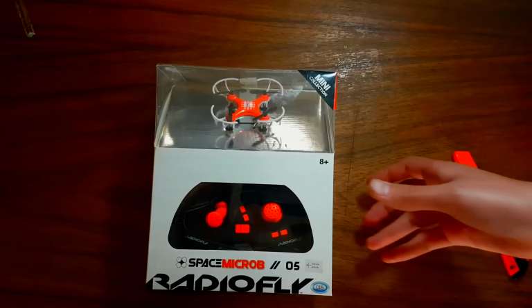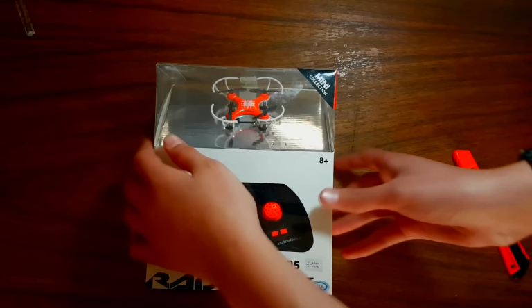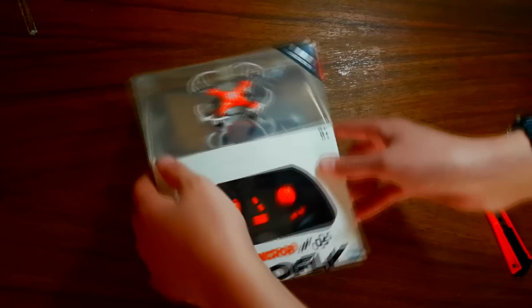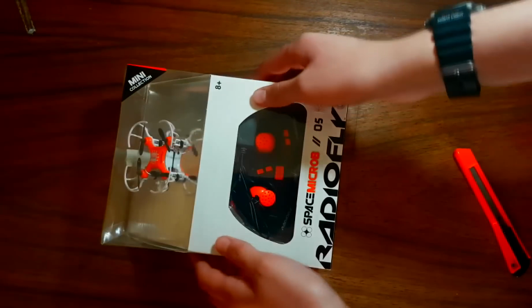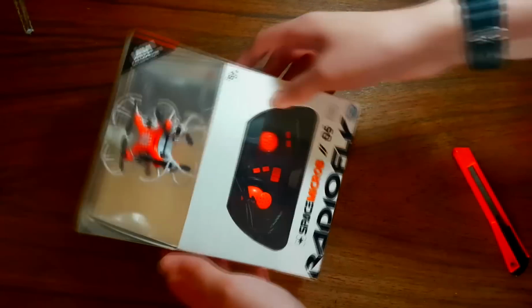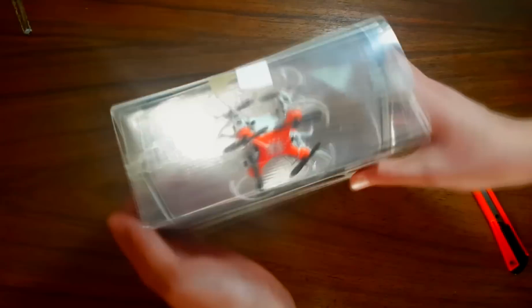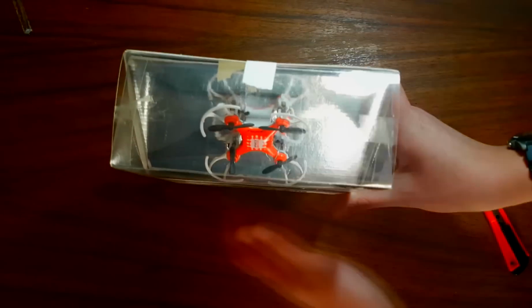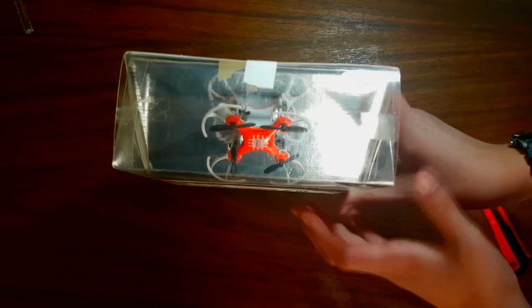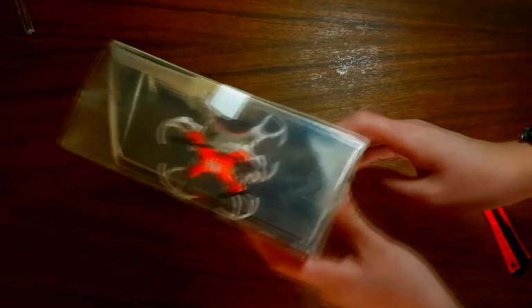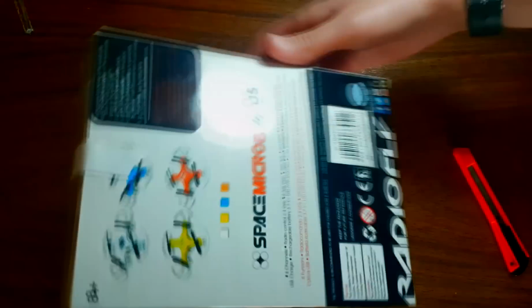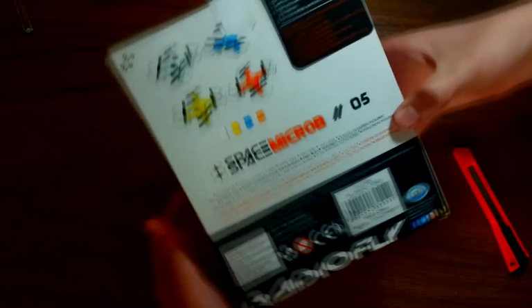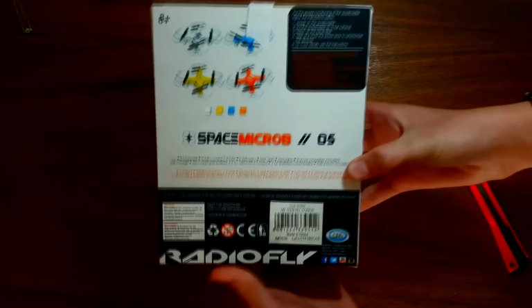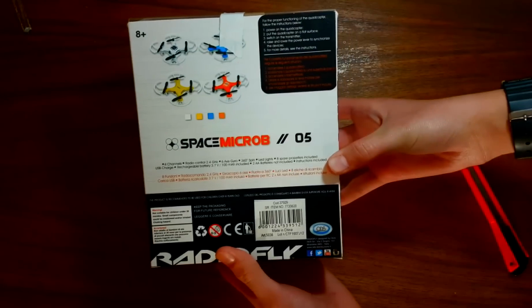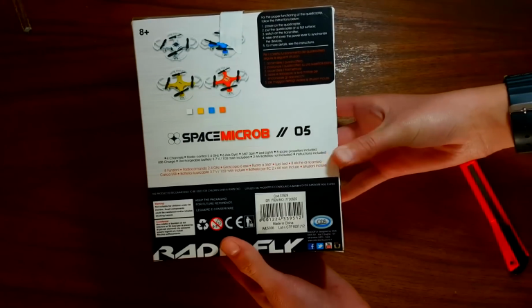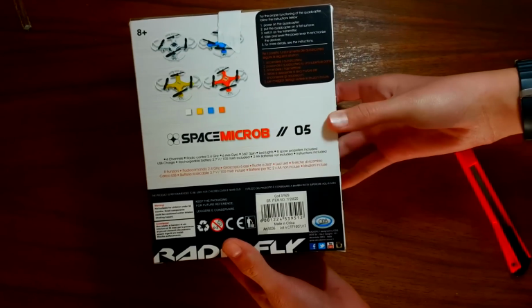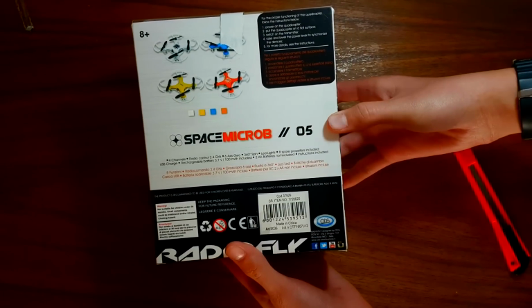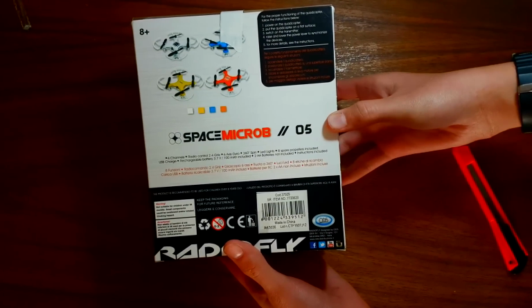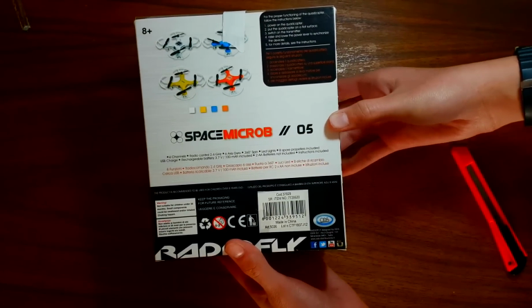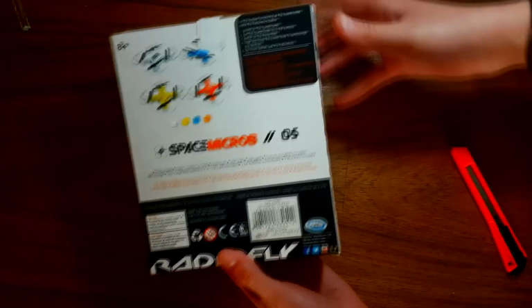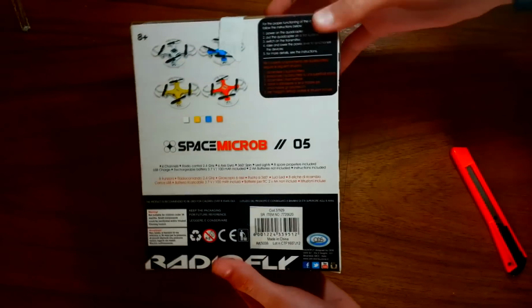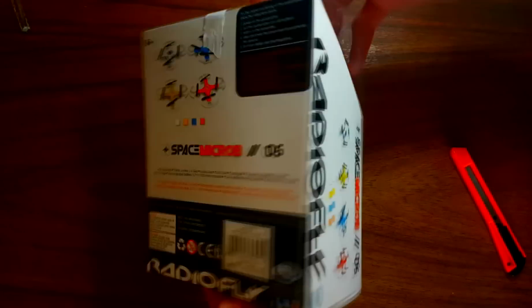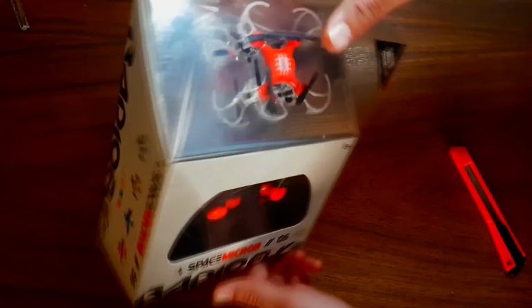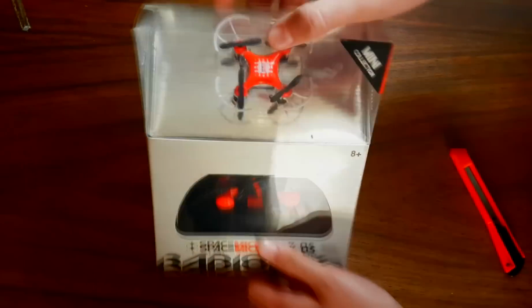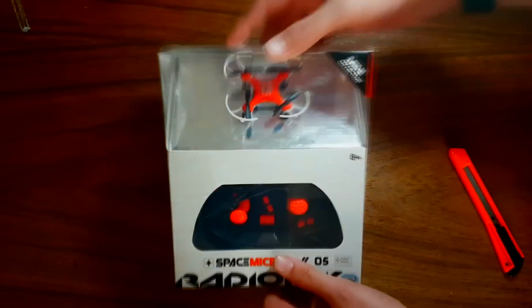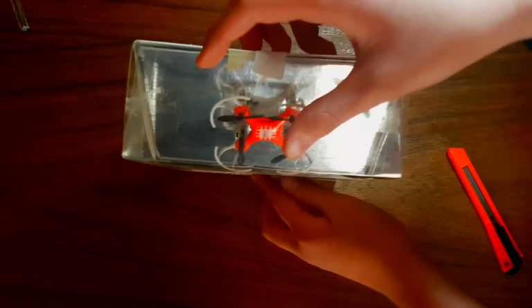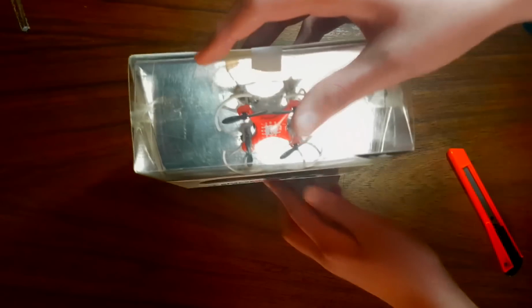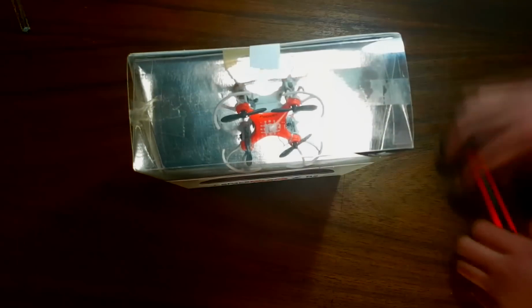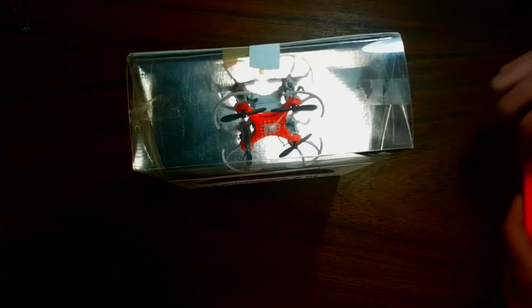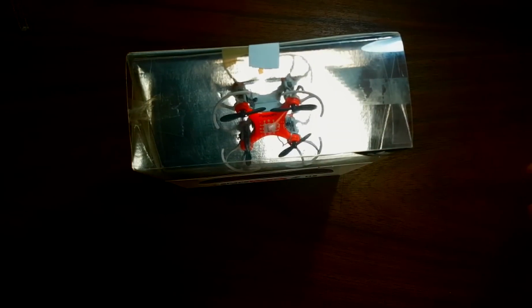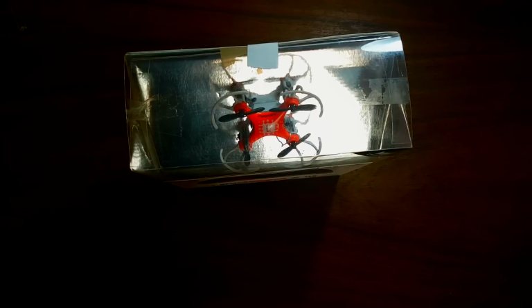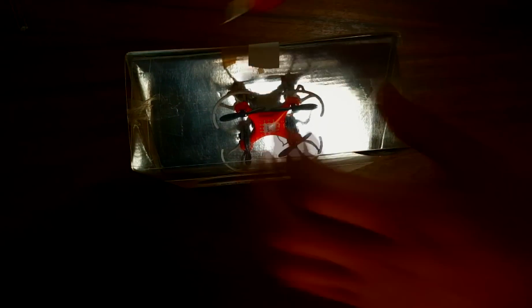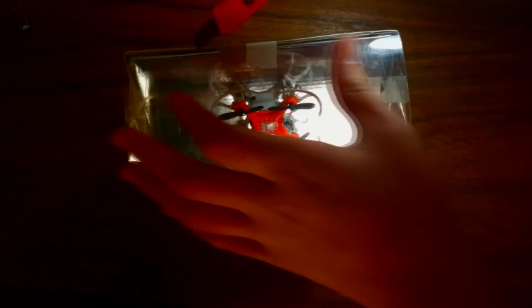Hello and welcome to our review and unboxing of the RadioFly Space Micro-05. Though expensive for its size, it's a great way to start learning how to fly quadcopters.